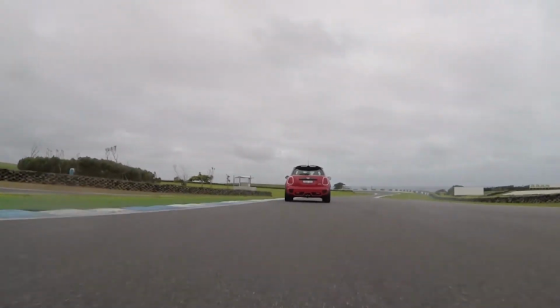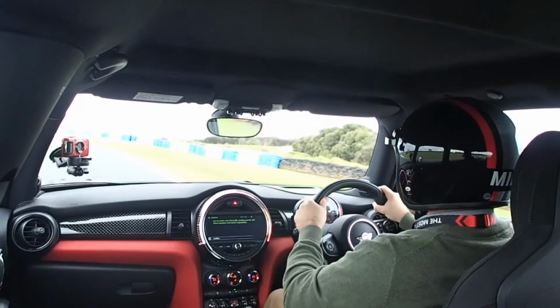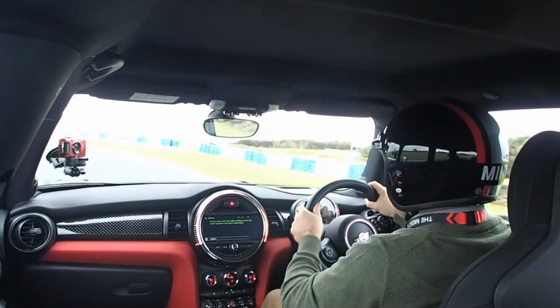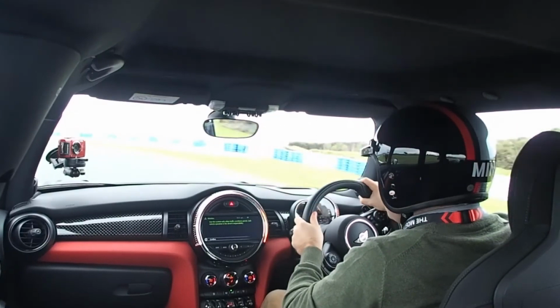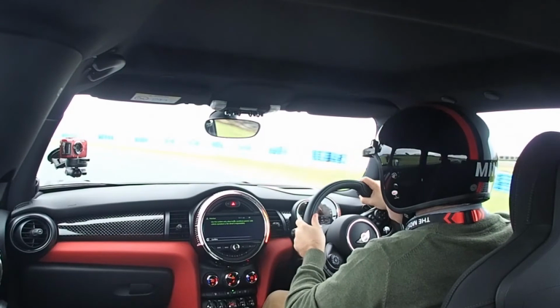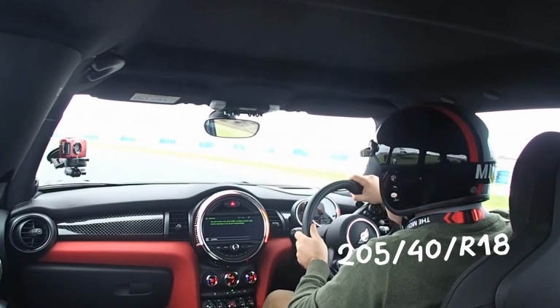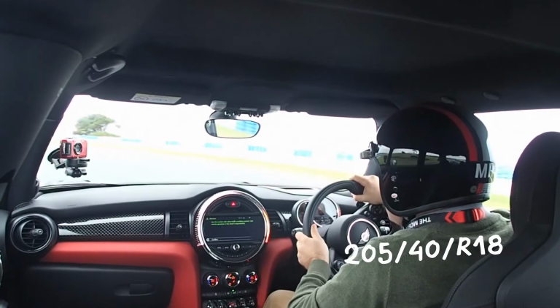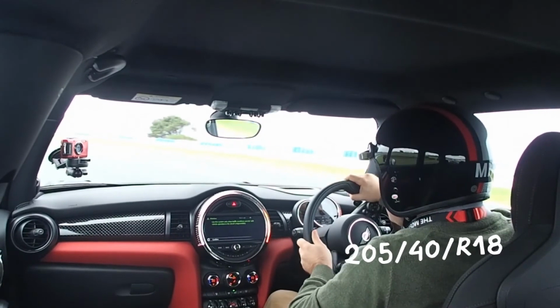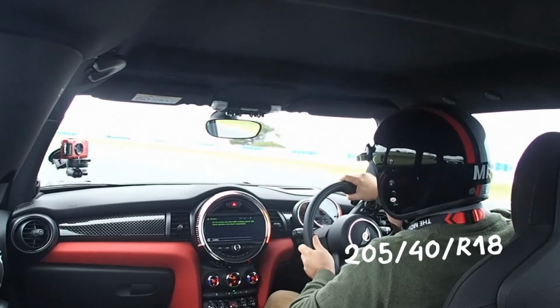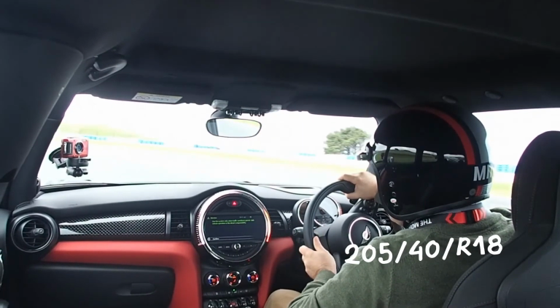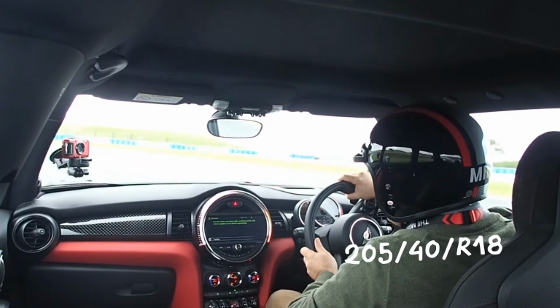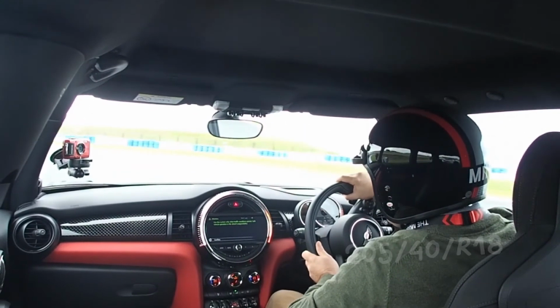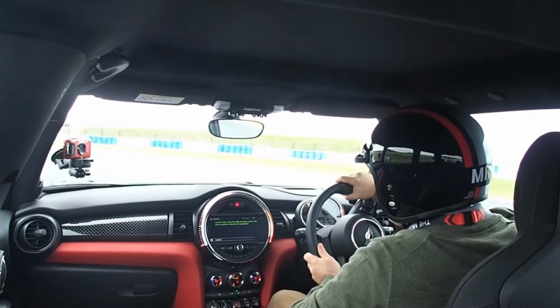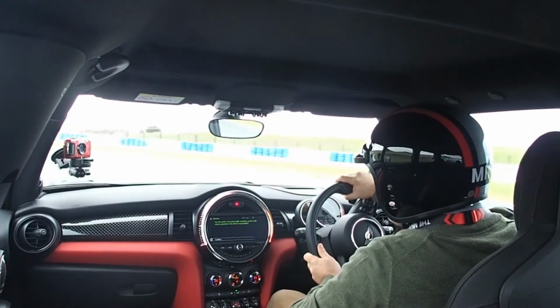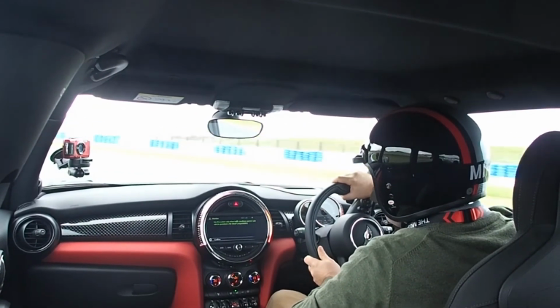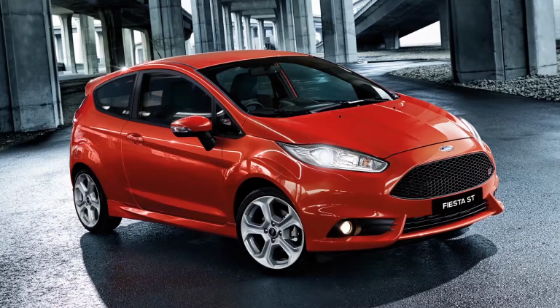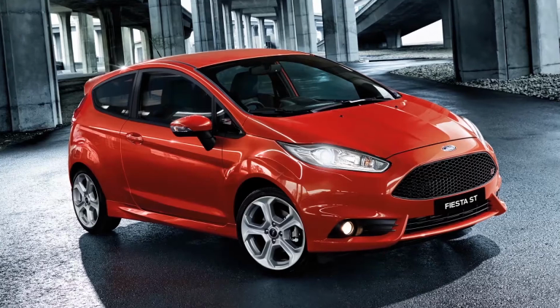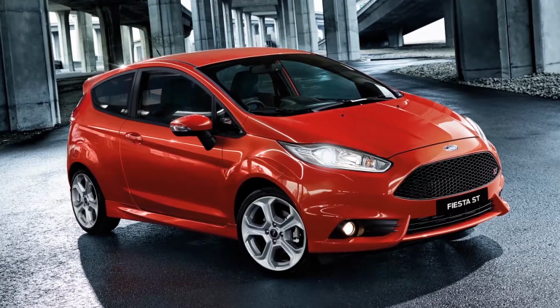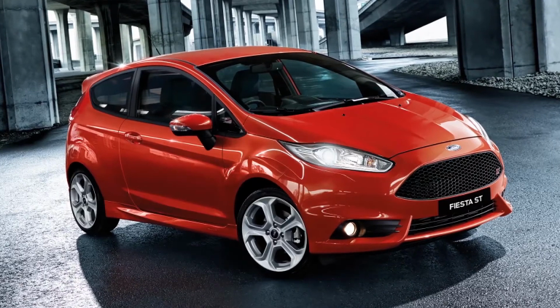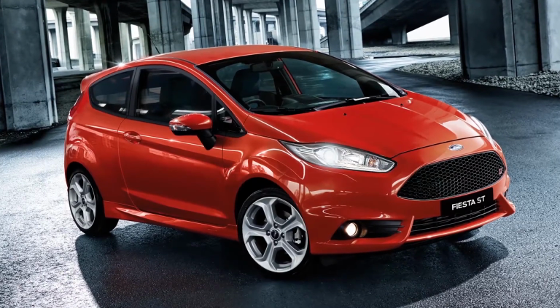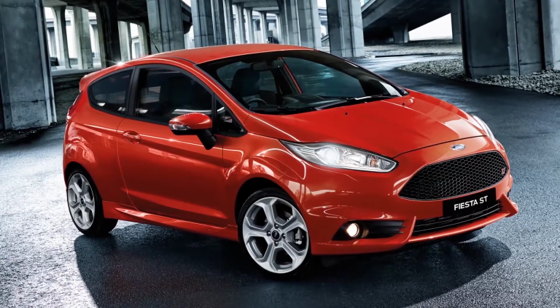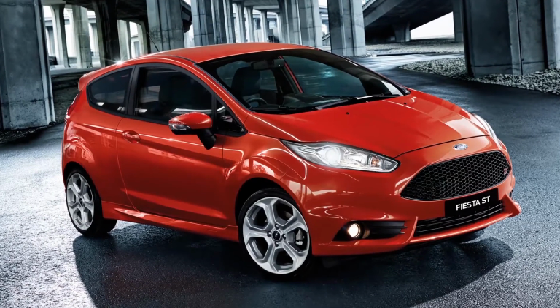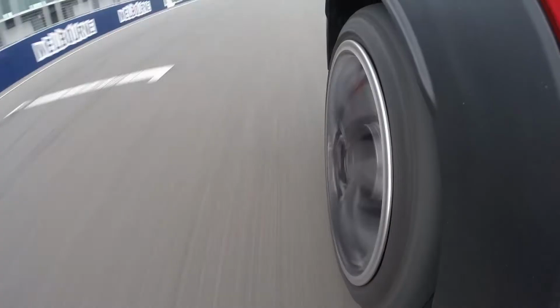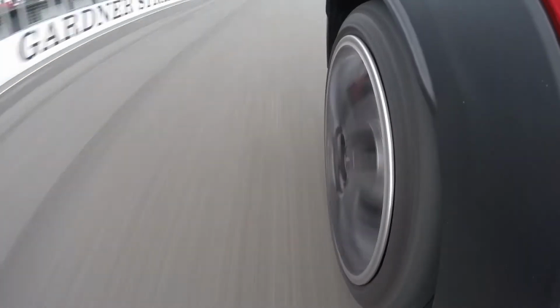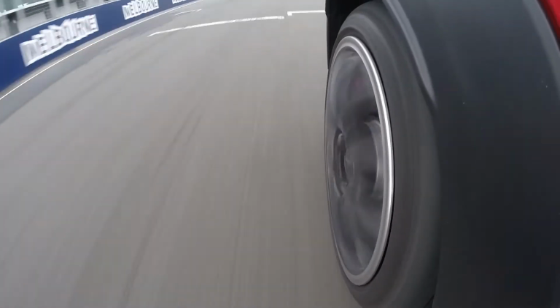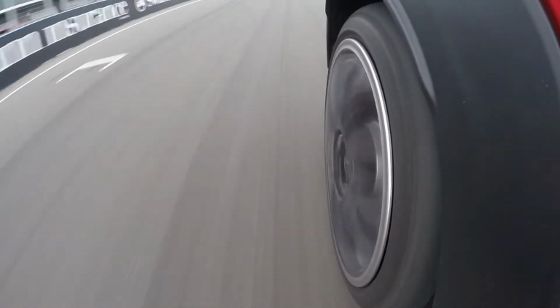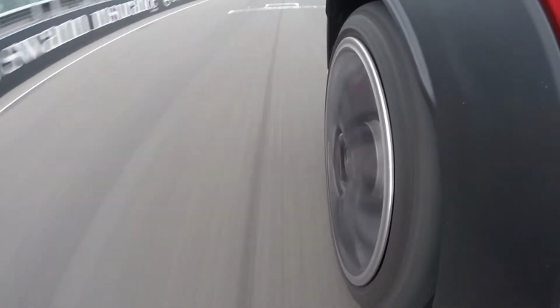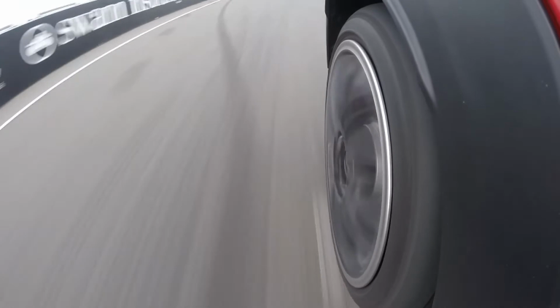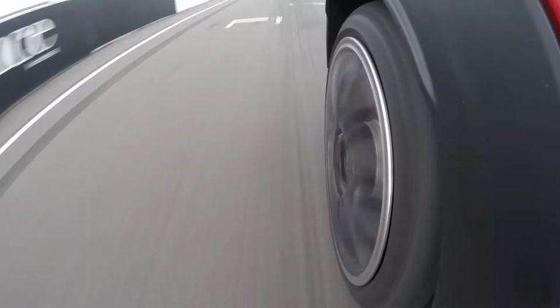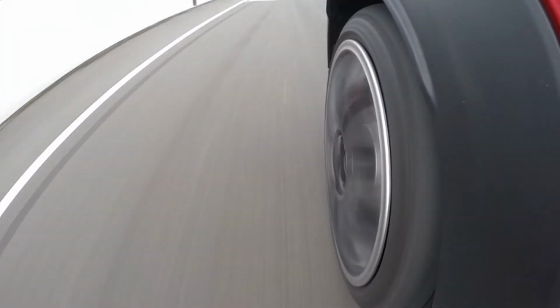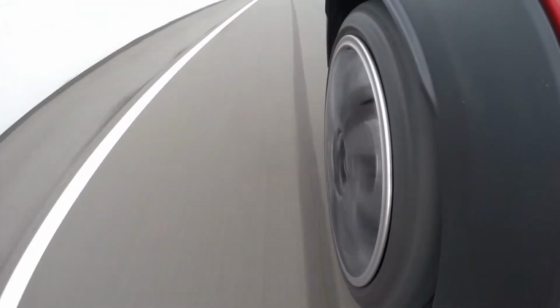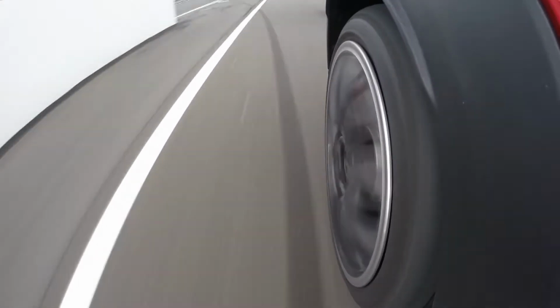The steering doesn't offer quite as much feel as you'd hope for such skinny tyres, and the whole package isn't quite as lively as a Fiesta ST for around half the price. The JCW hatch is fast and predictable, but it's not likely to scare you.